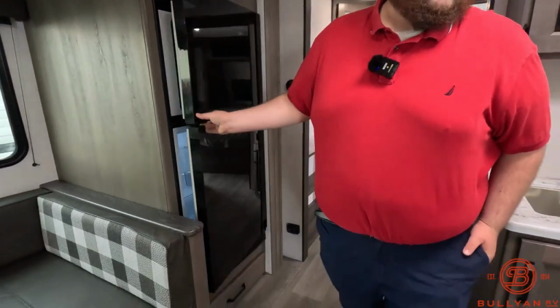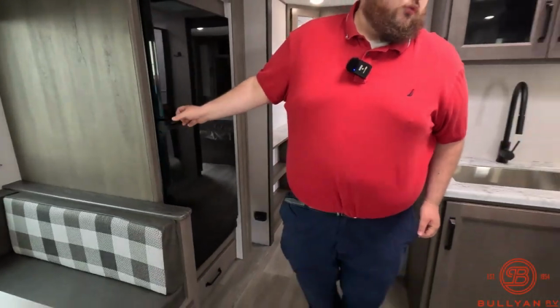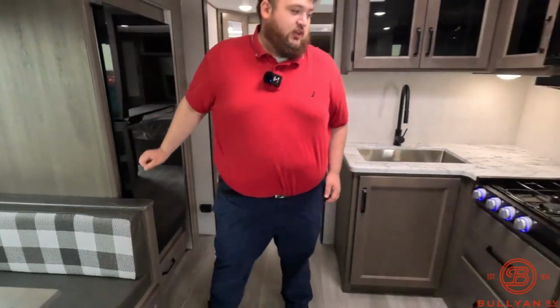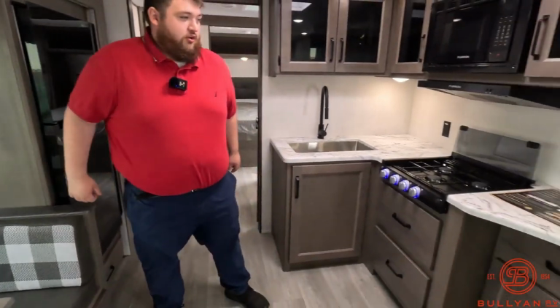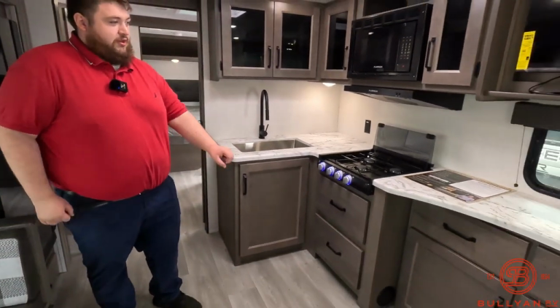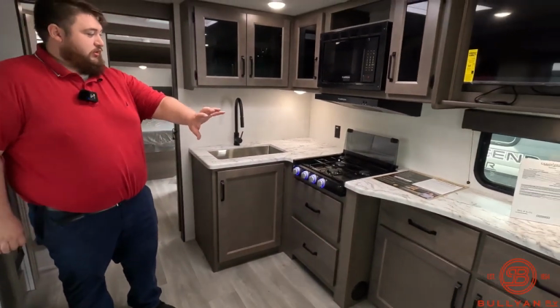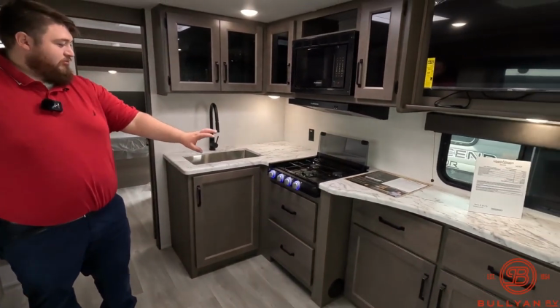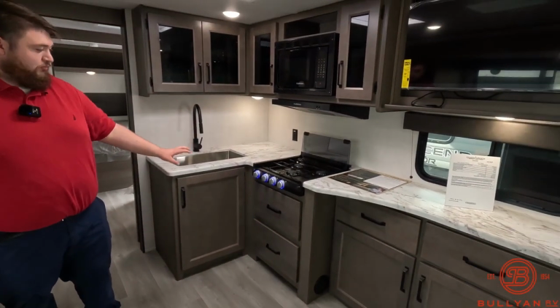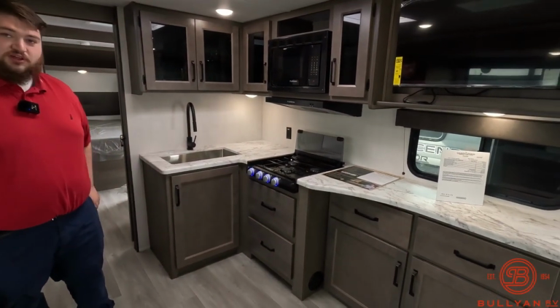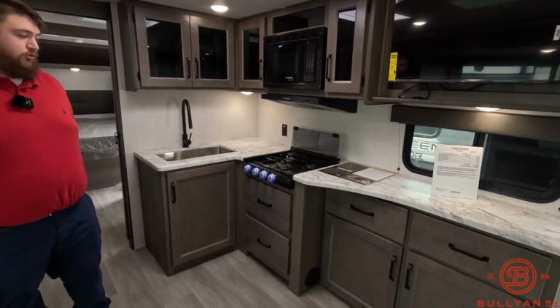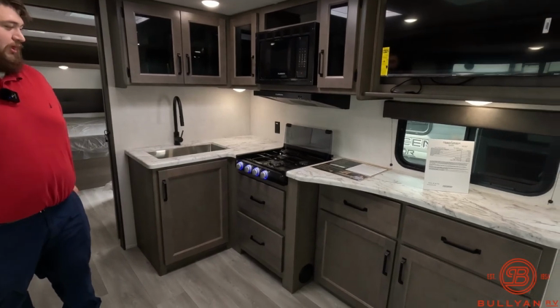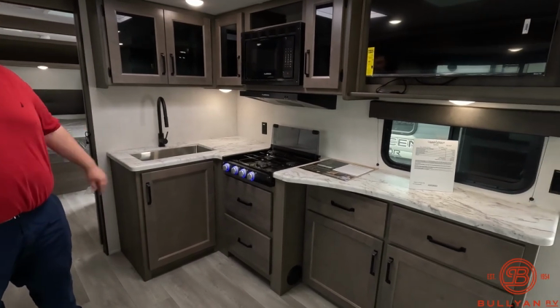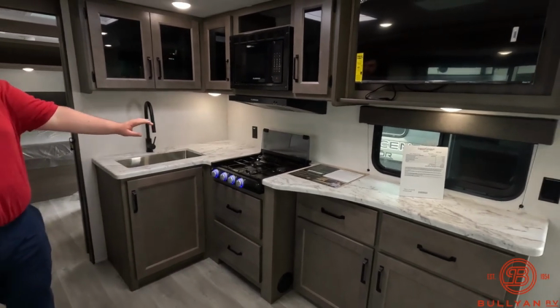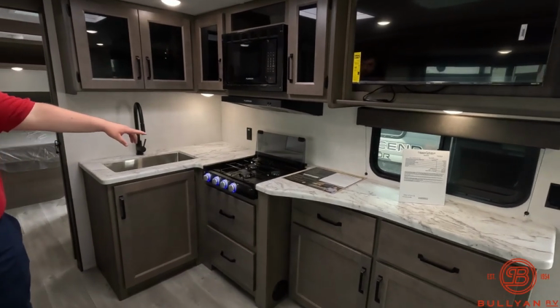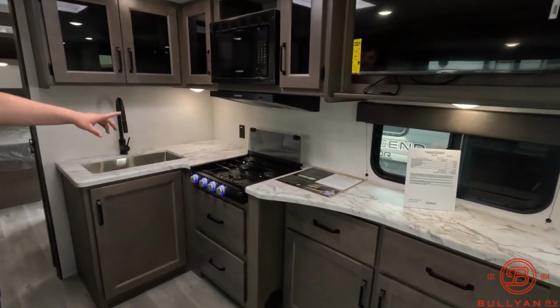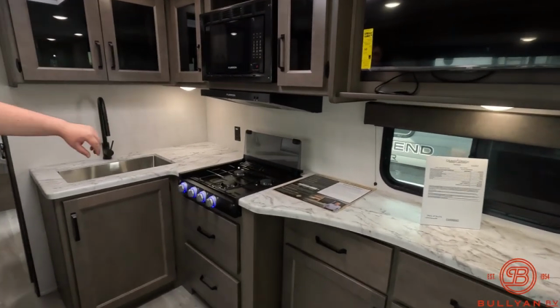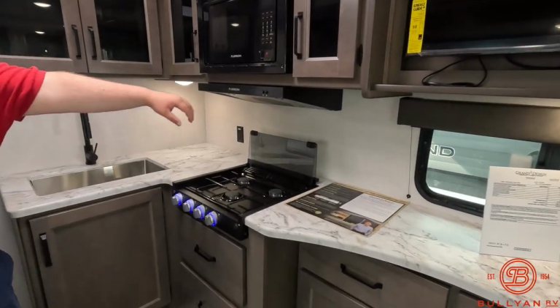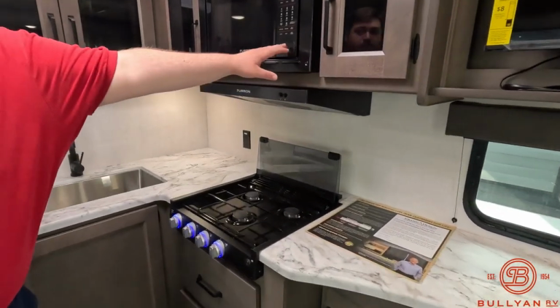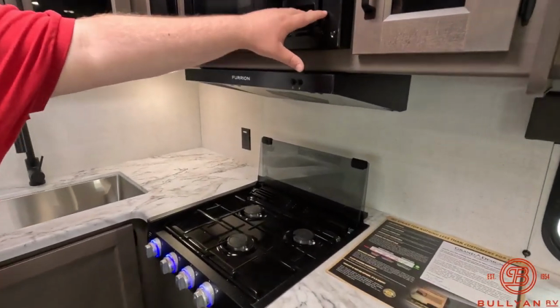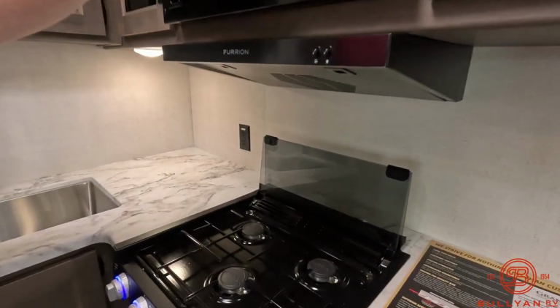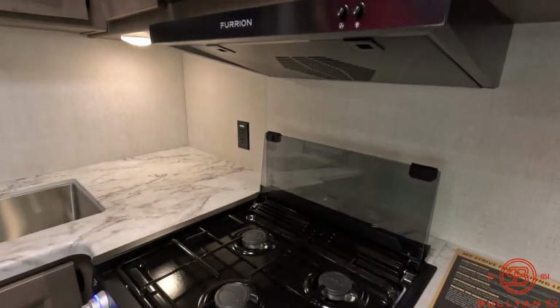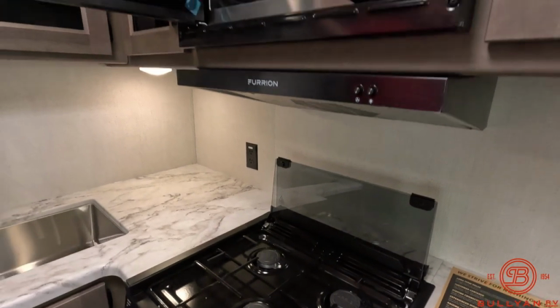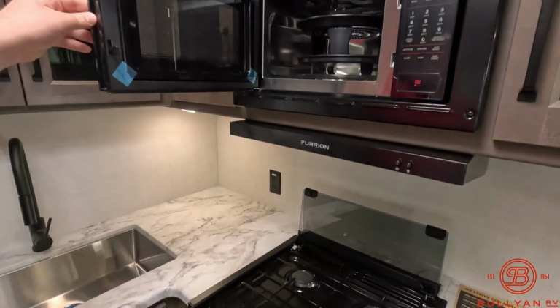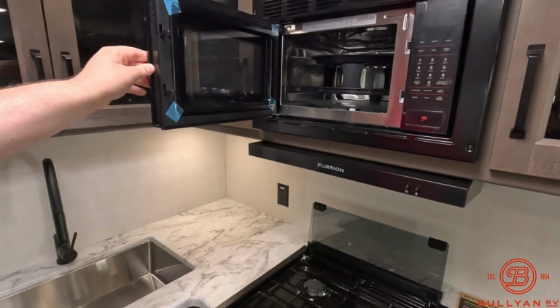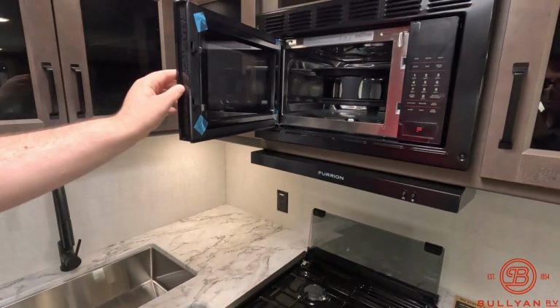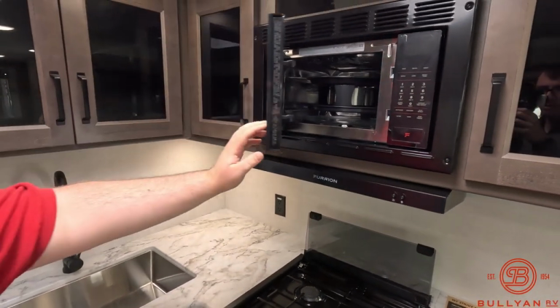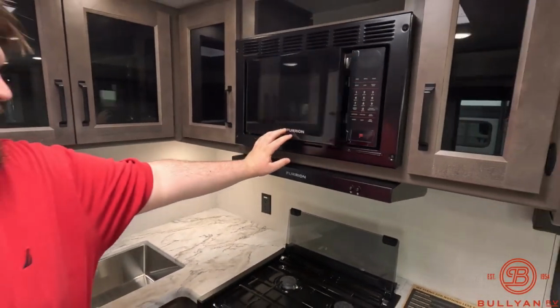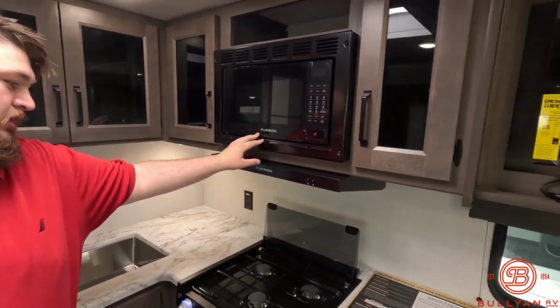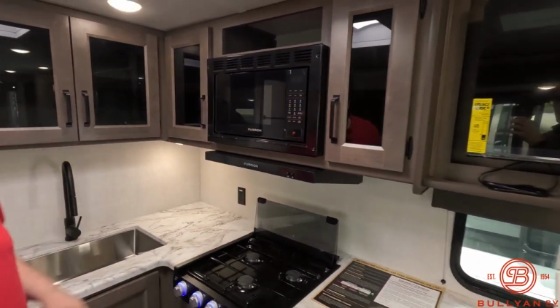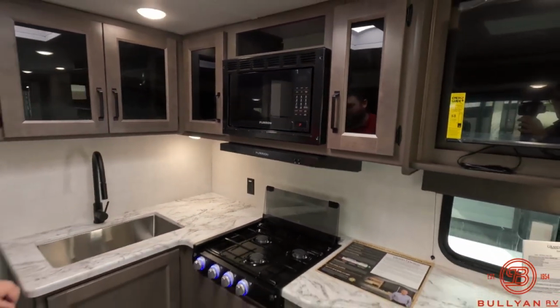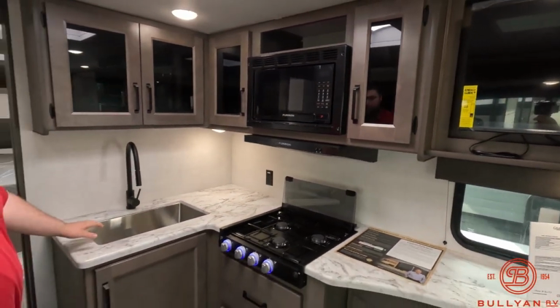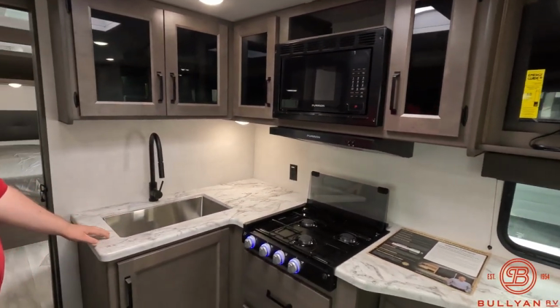Coming over to the kitchen area we have a lot of counter space and a lot of storage throughout. We have our three-burner cooktop with our microwave and our convection oven above that. Nice big stainless steel farm sink.